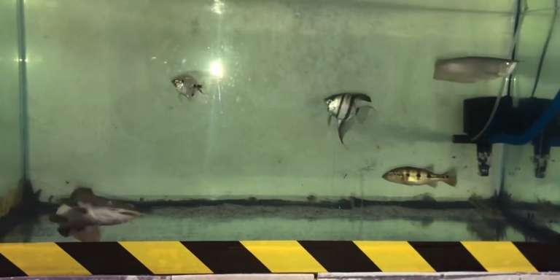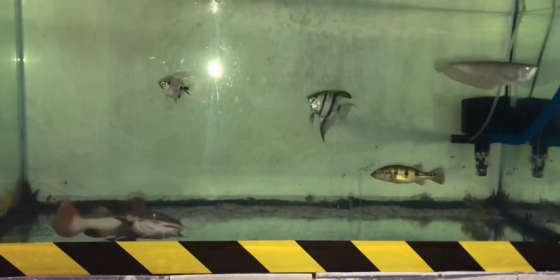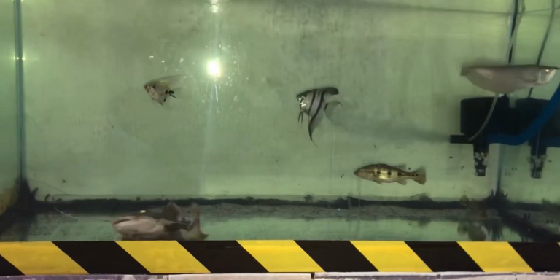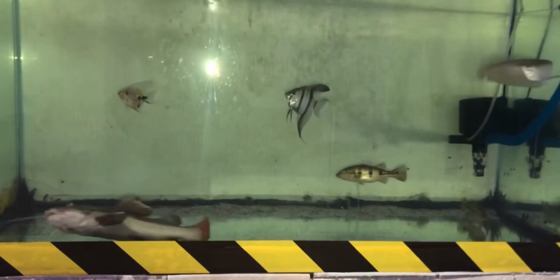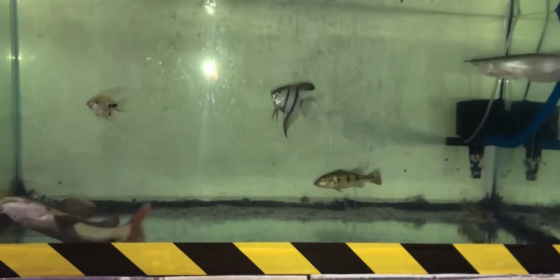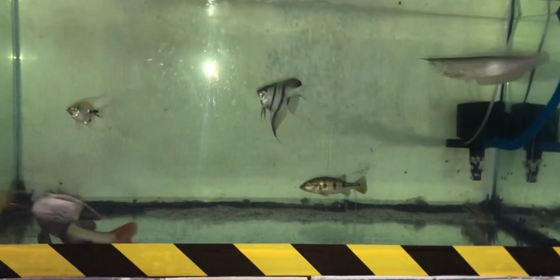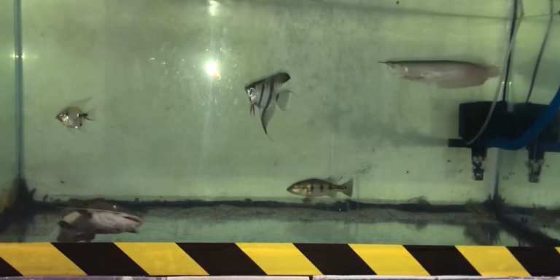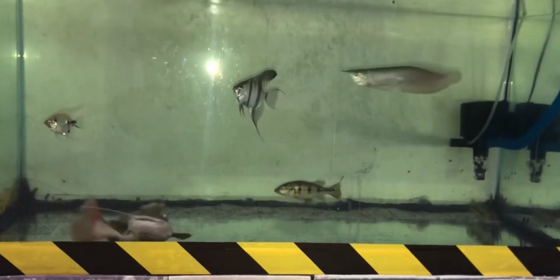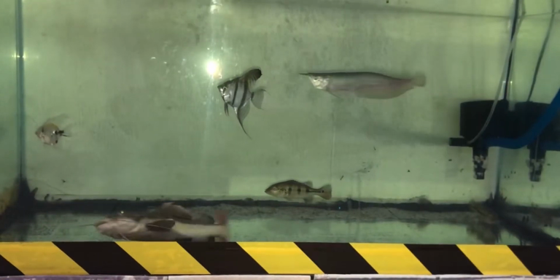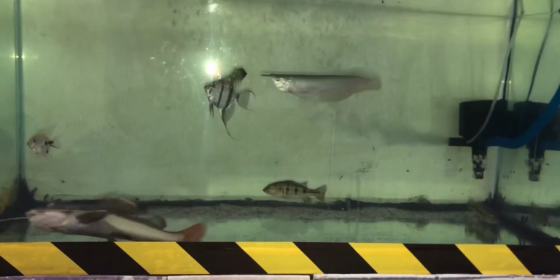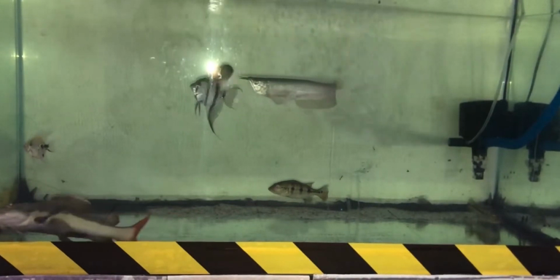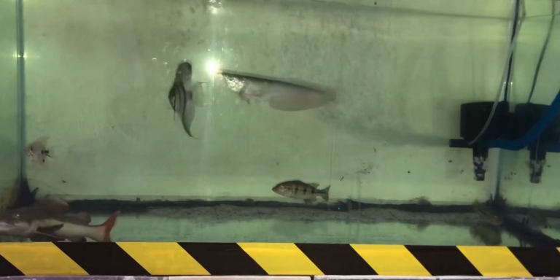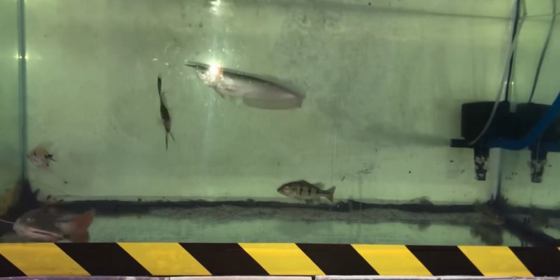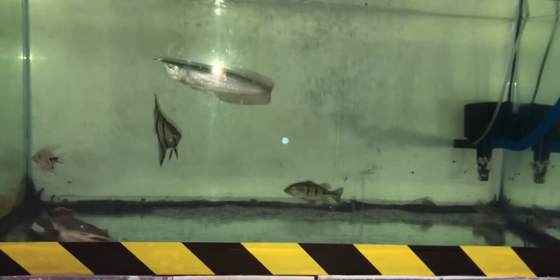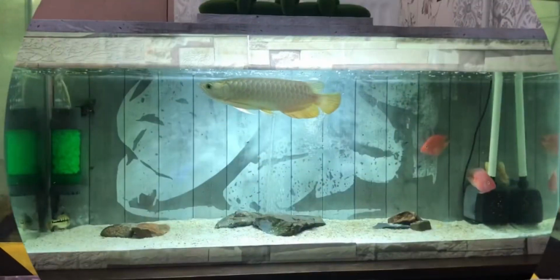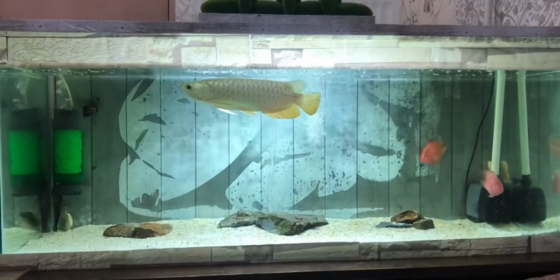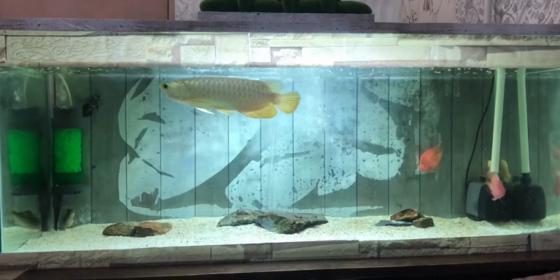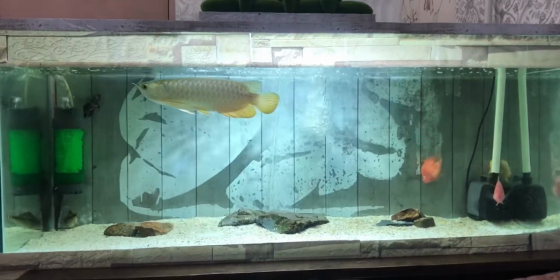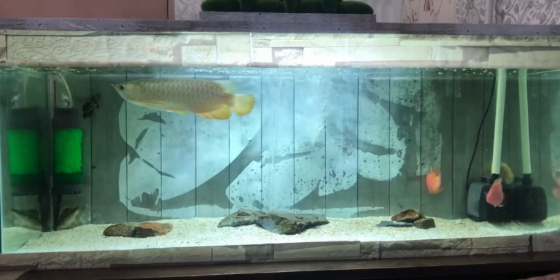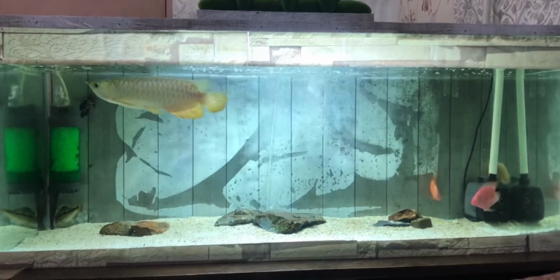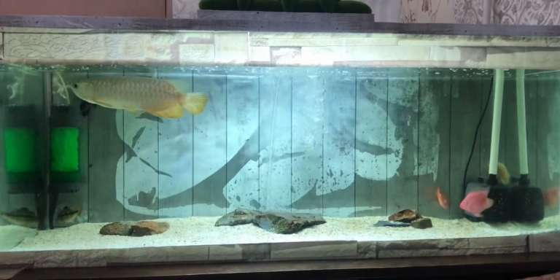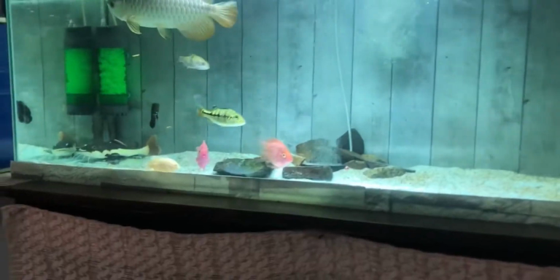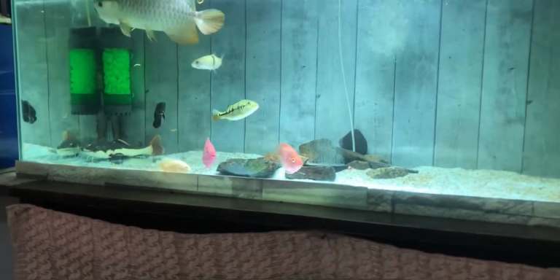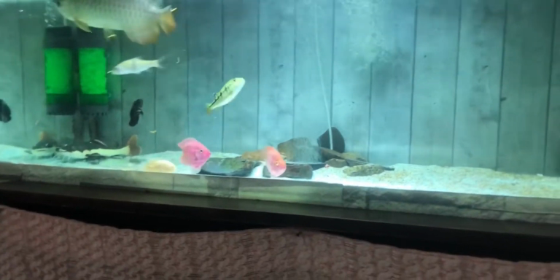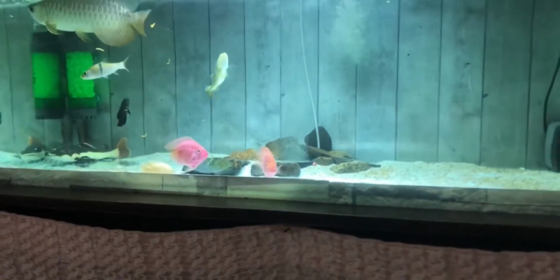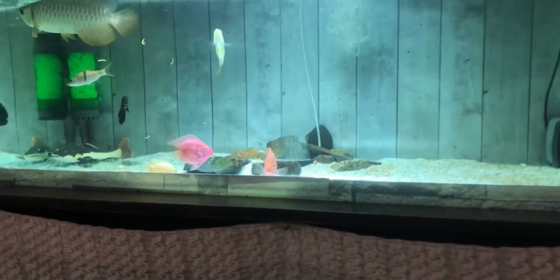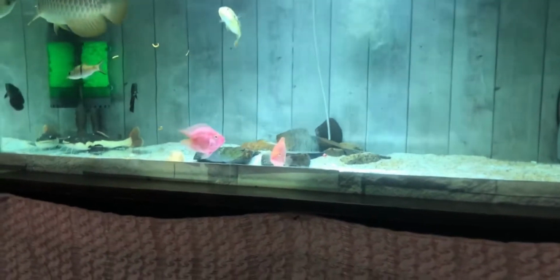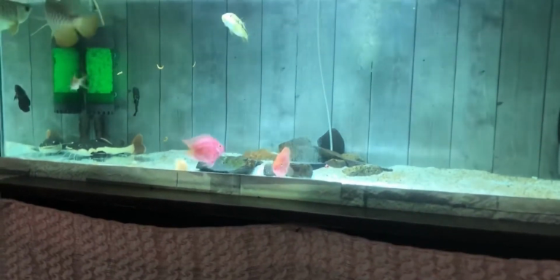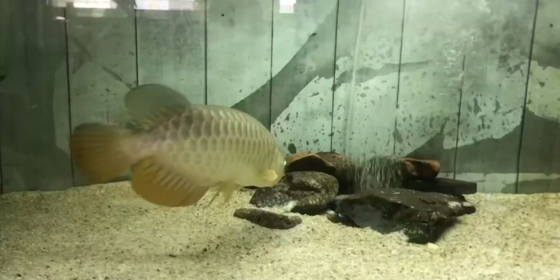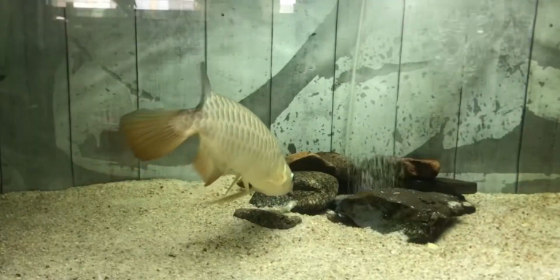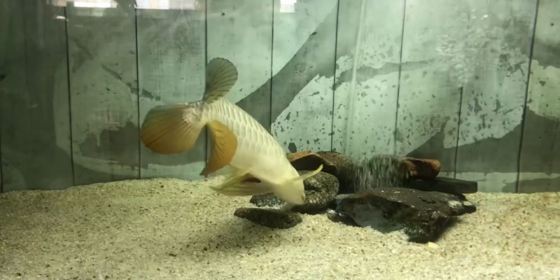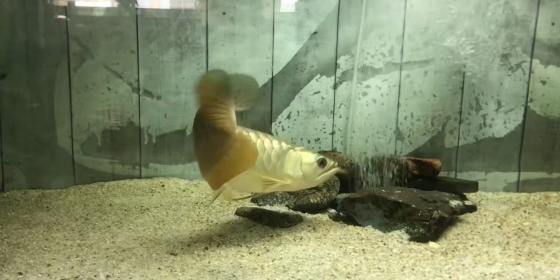For water parameter information, man fish are quite sensitive to dirty water. So before anything happens to other fish, the man fish will first show signs if the water is problematic. Correct me if I'm wrong. And now we see the last tank, which is also my main tank.